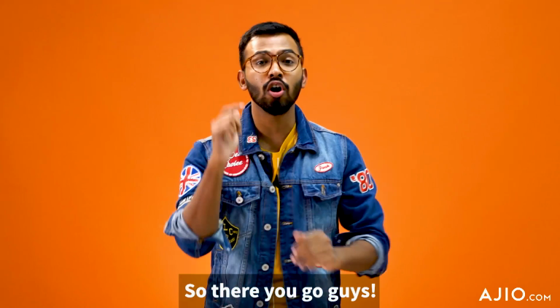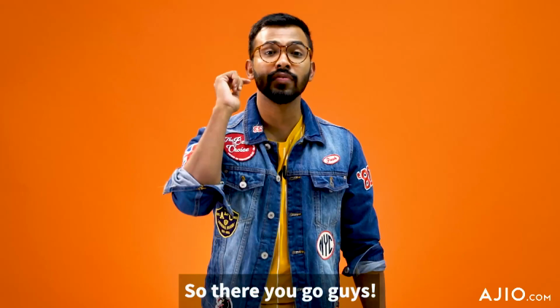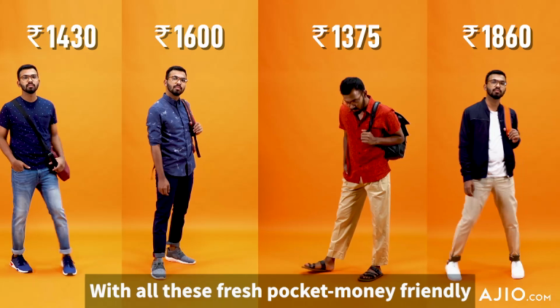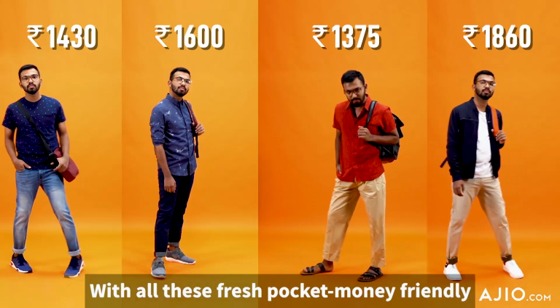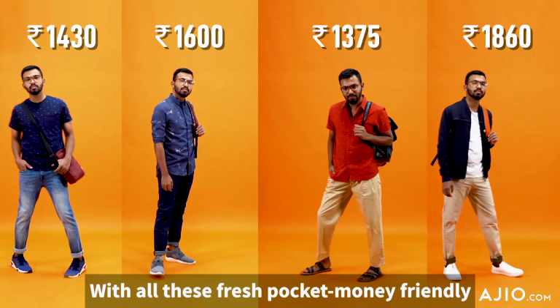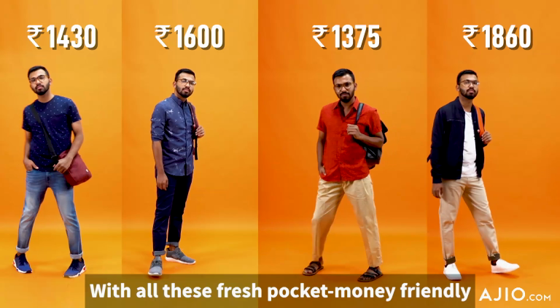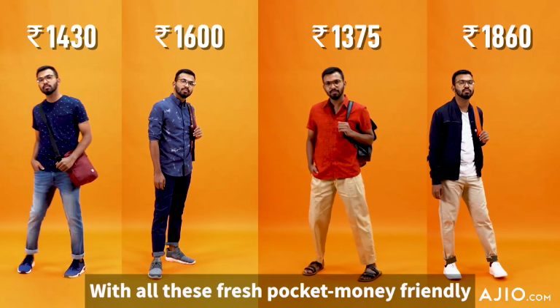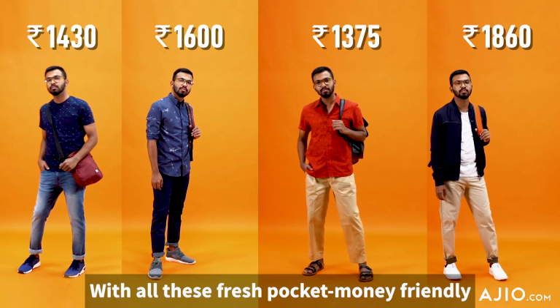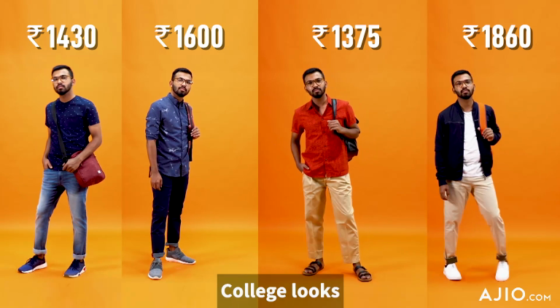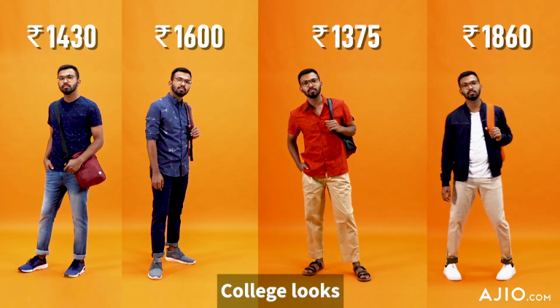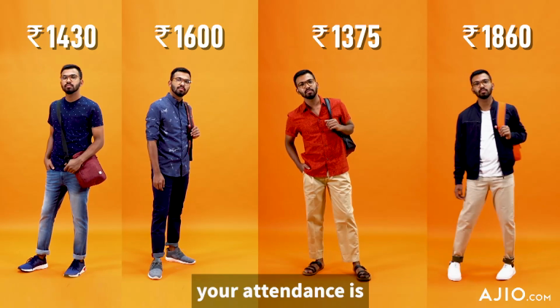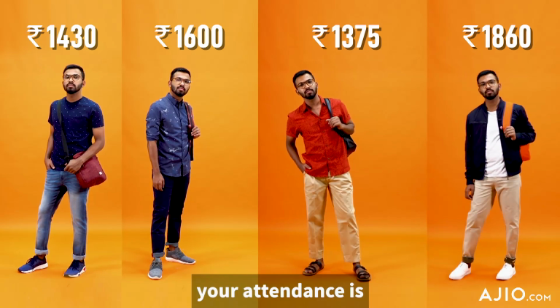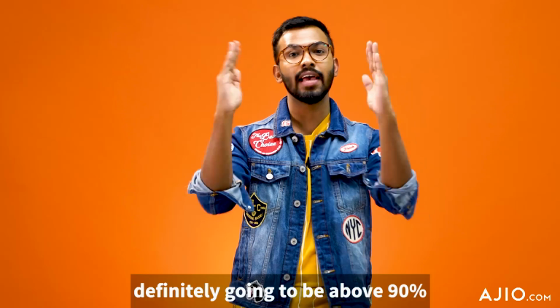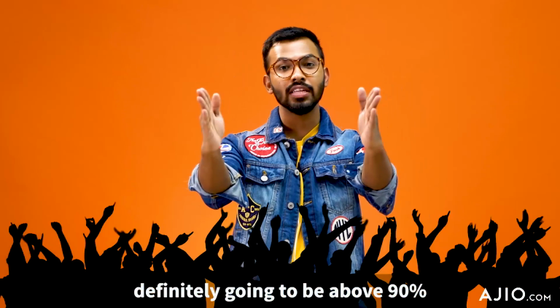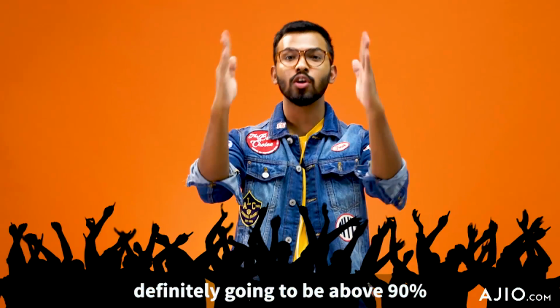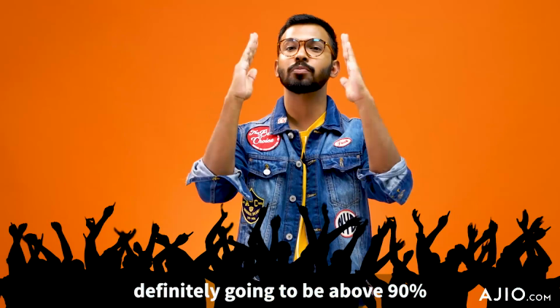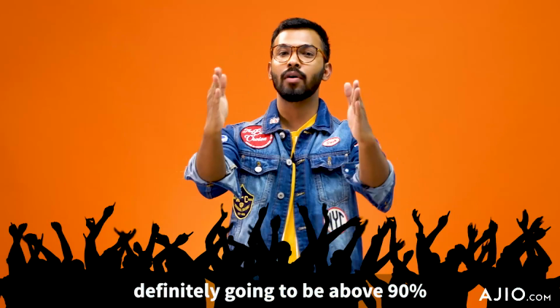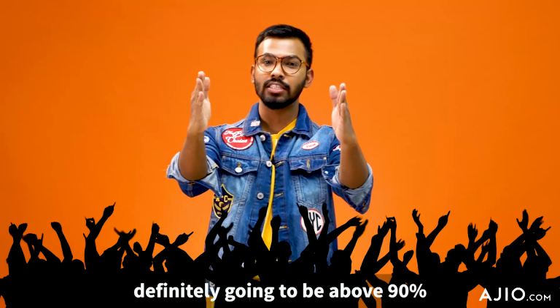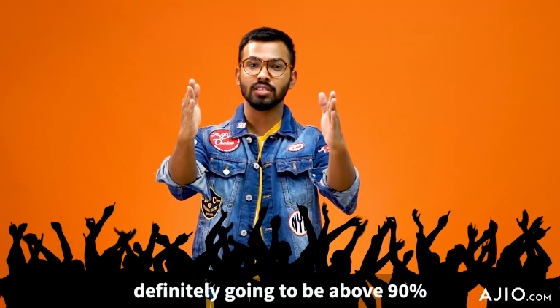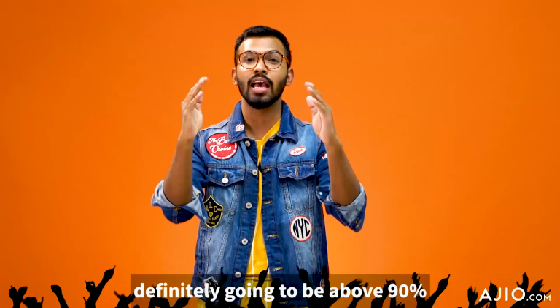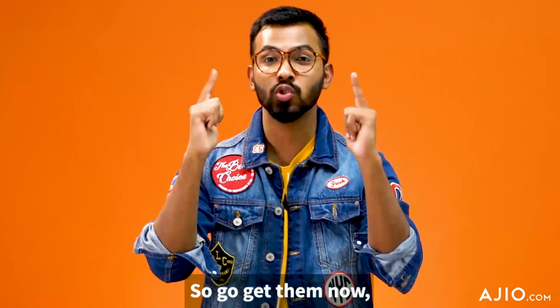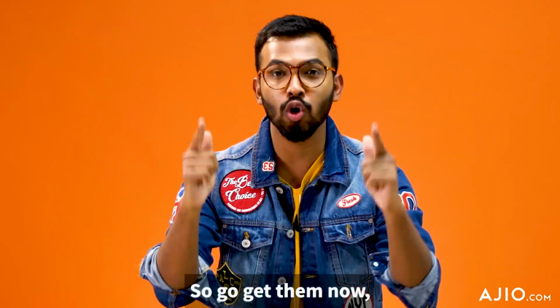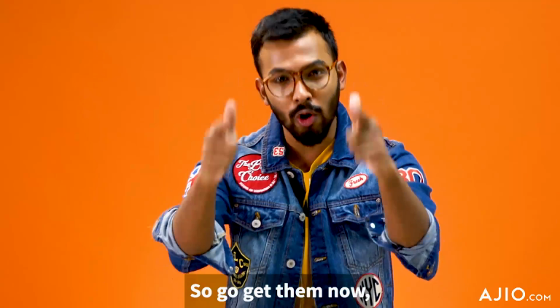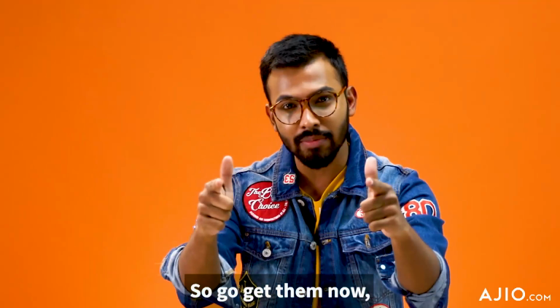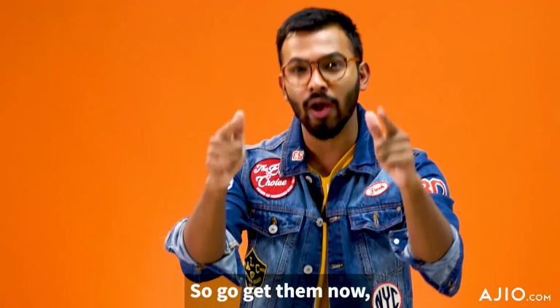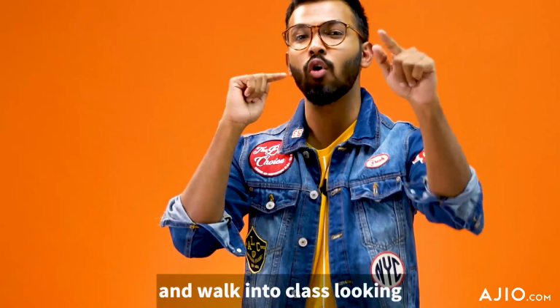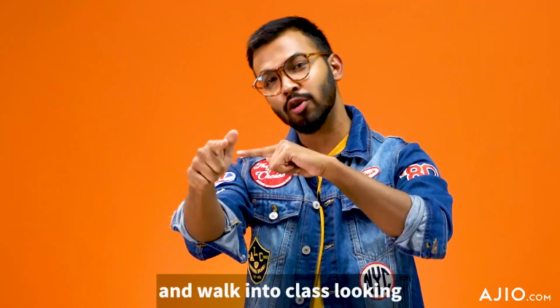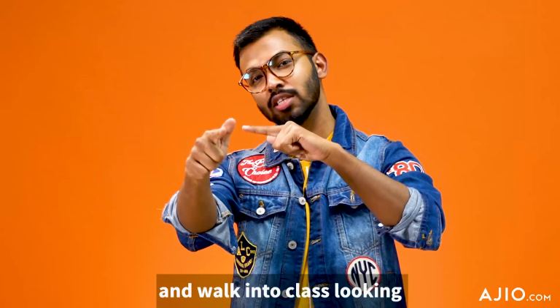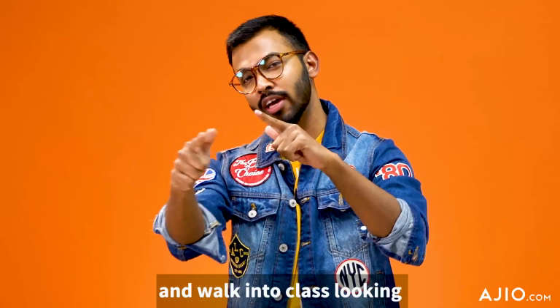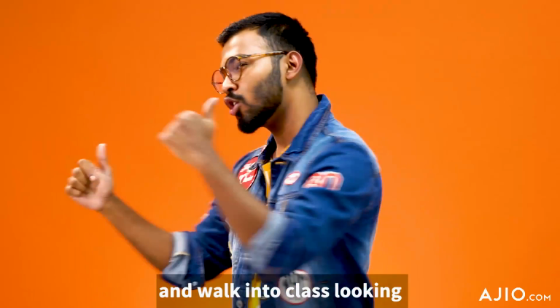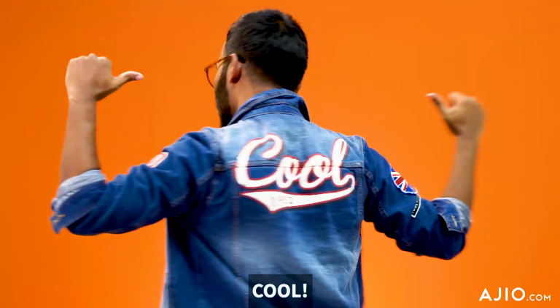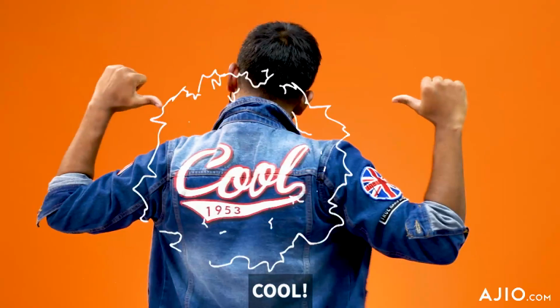So there you go, guys! With all these fresh, pocket-money-friendly college looks, your attendance is definitely going to be above 90 percent. So go get them now and walk into class looking cool!